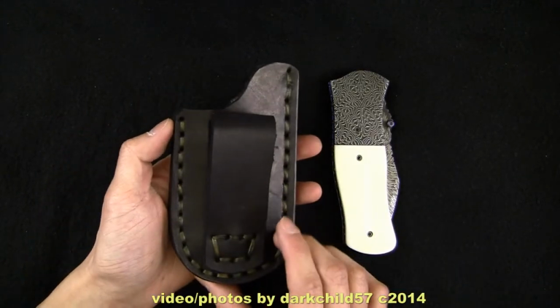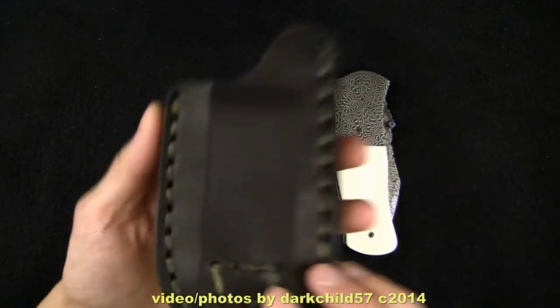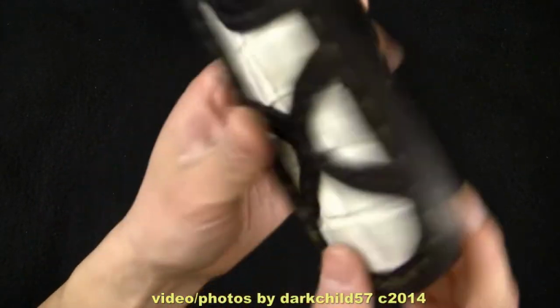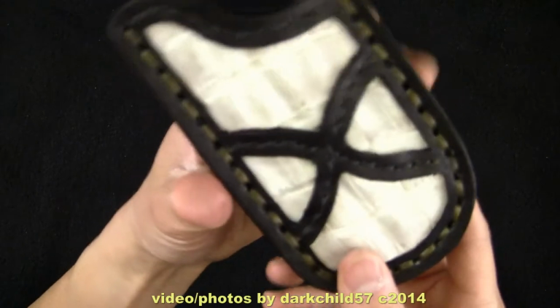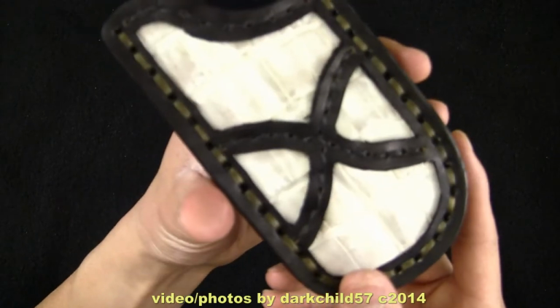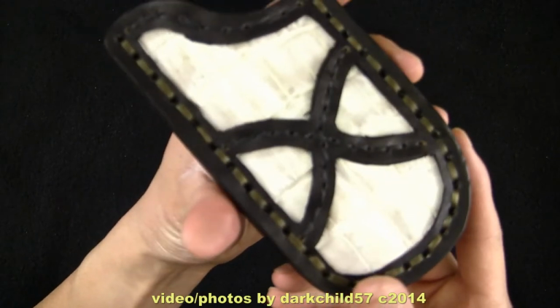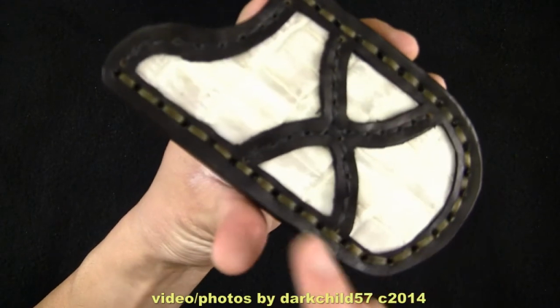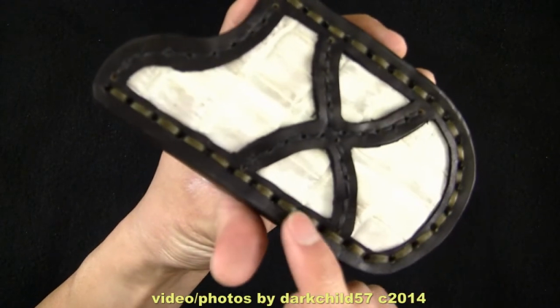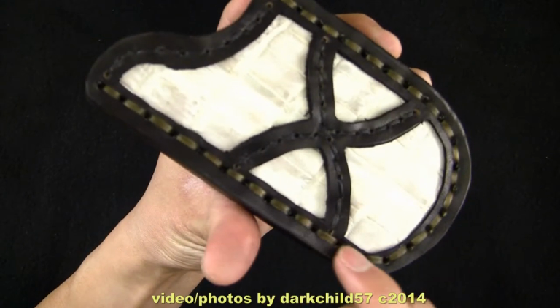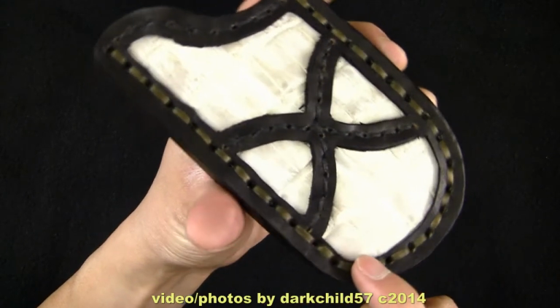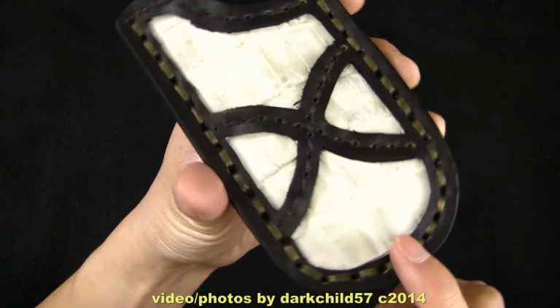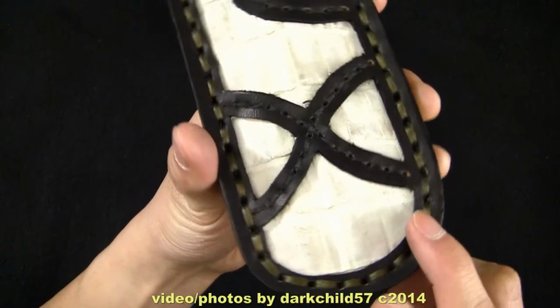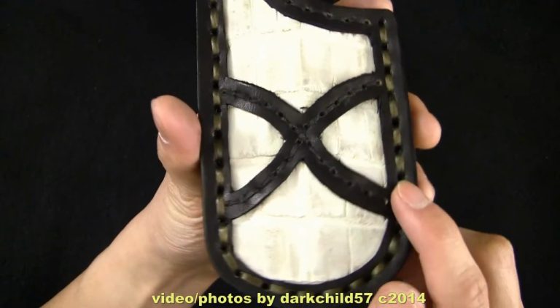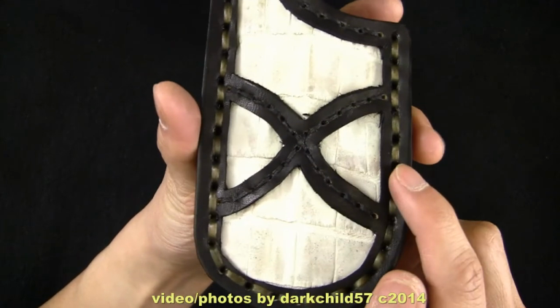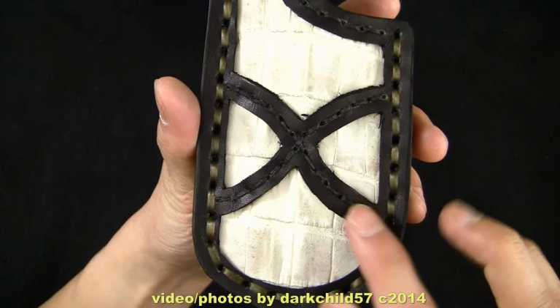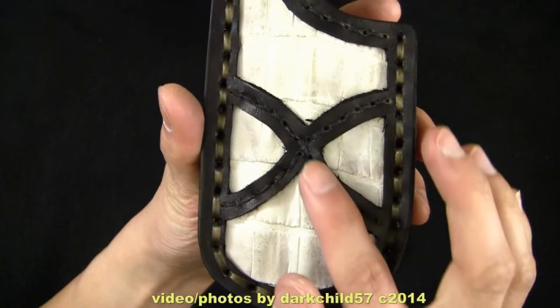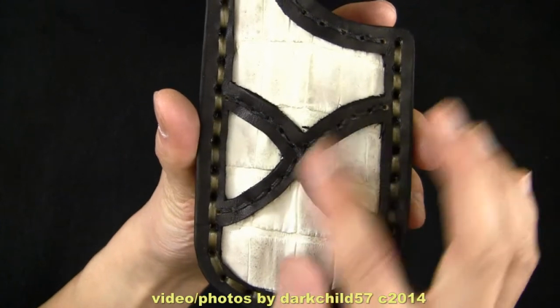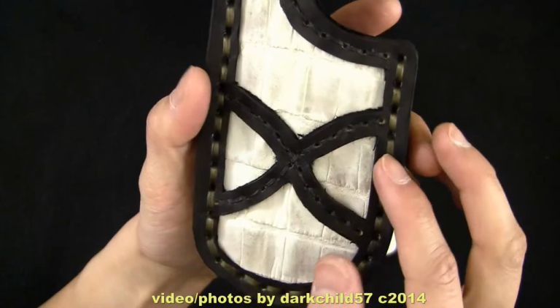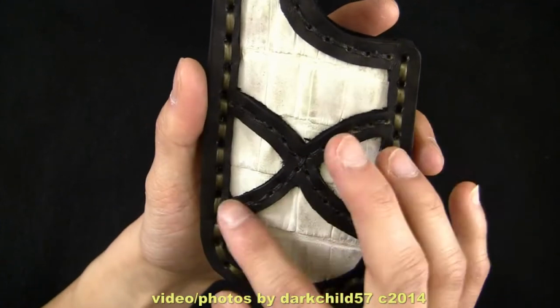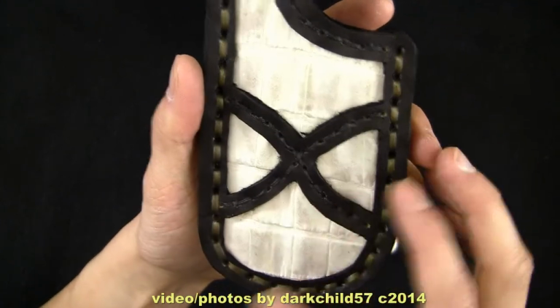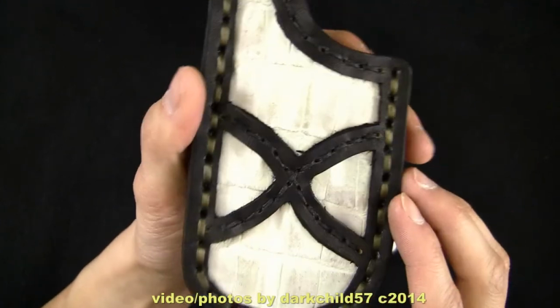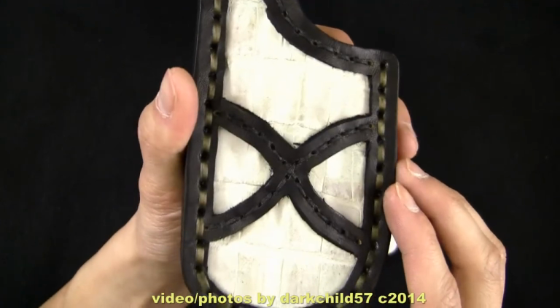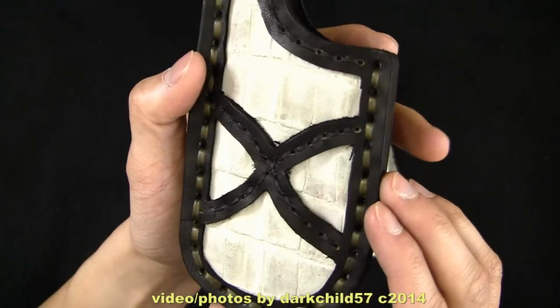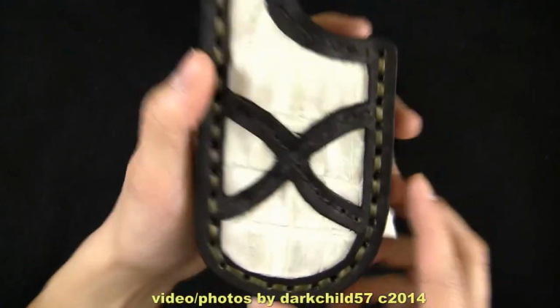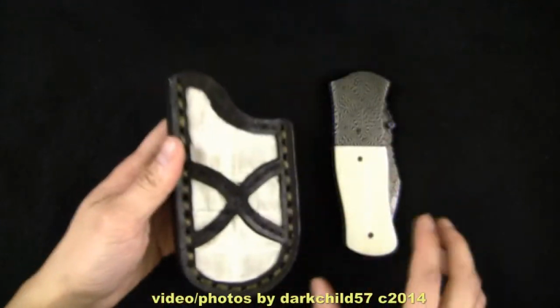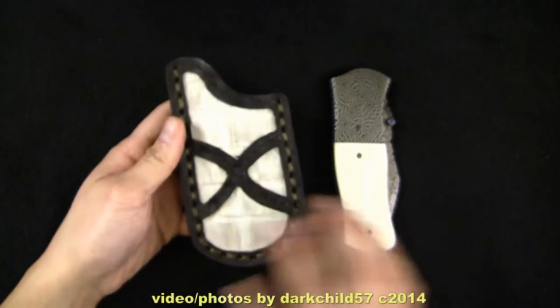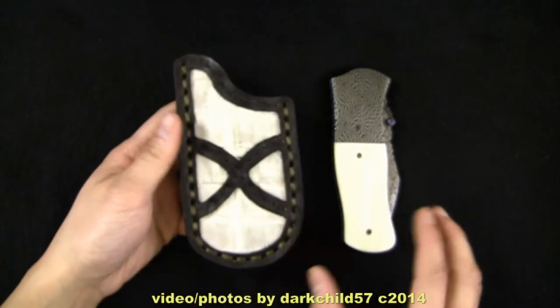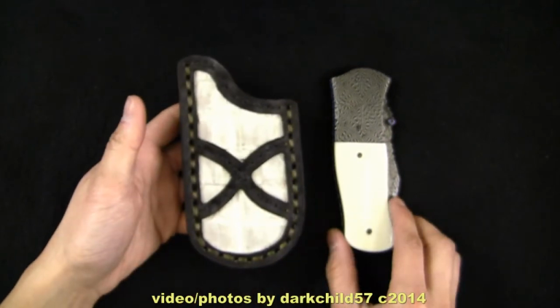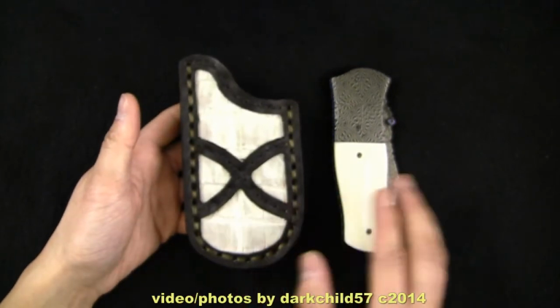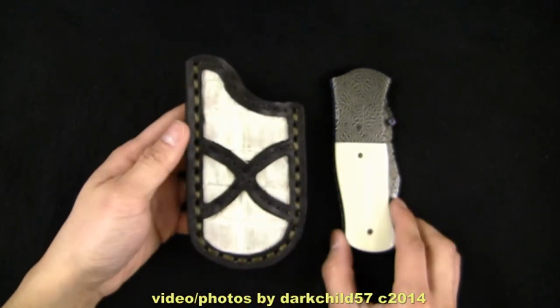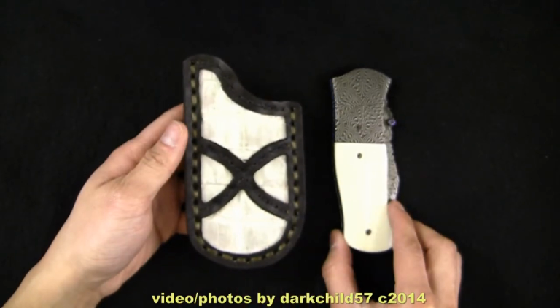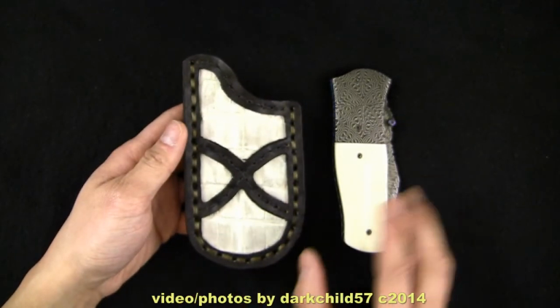The stitching is really, really nice on this thing. It's got kind of like an OD, almost like a tan colored stitching on the outside, then black stitching on the inside on the cross here. And you can see that the overall color scheme kind of goes with the knife itself.